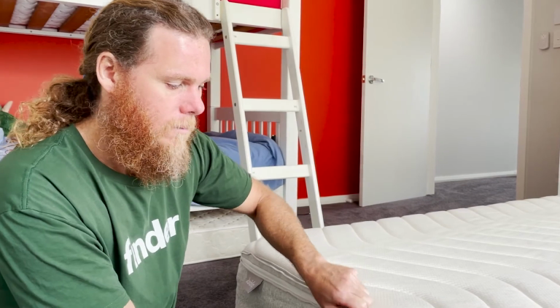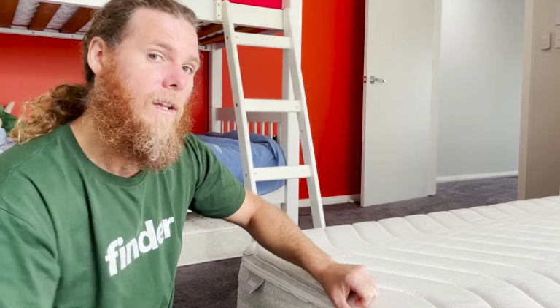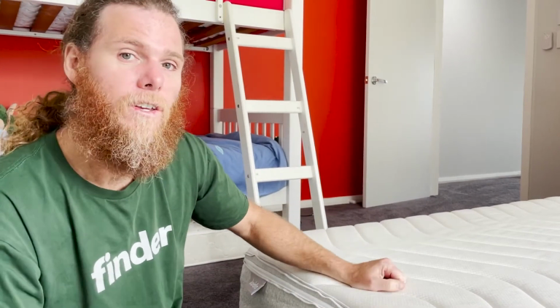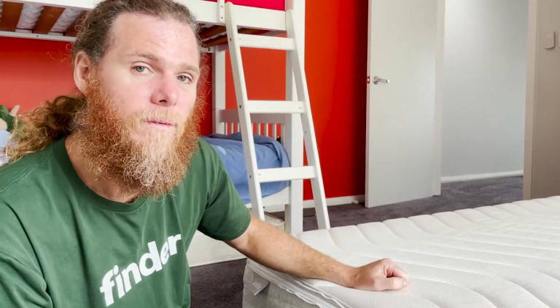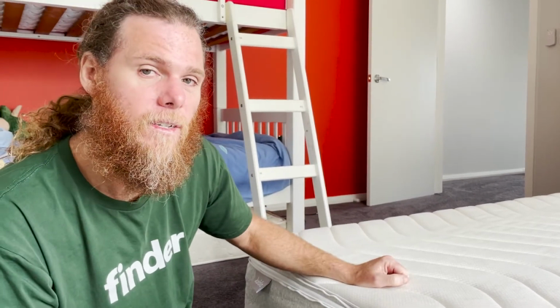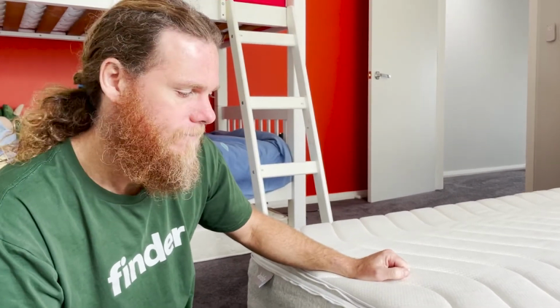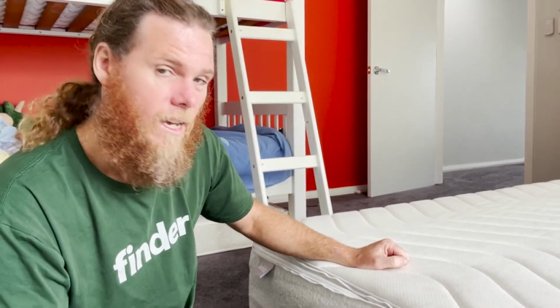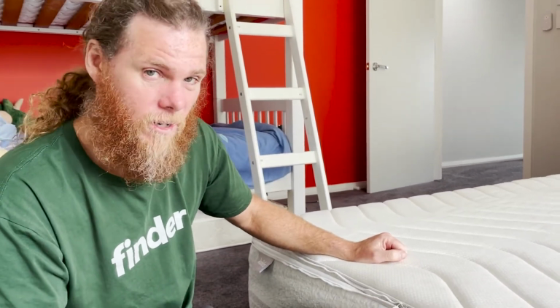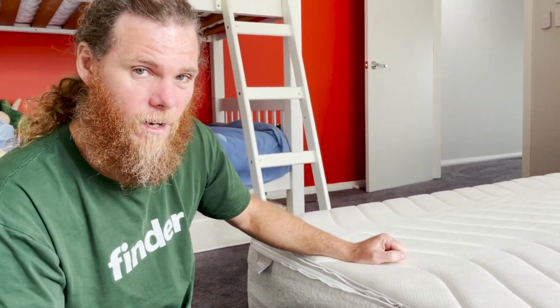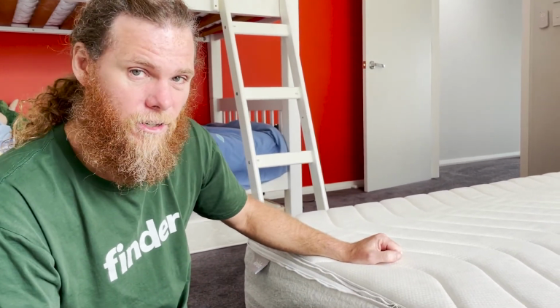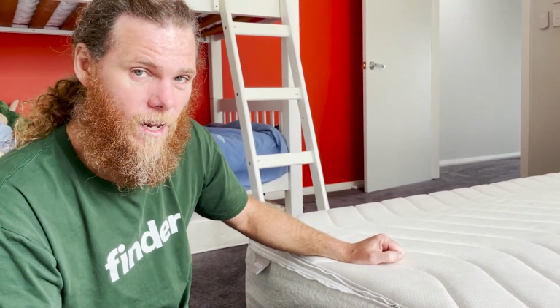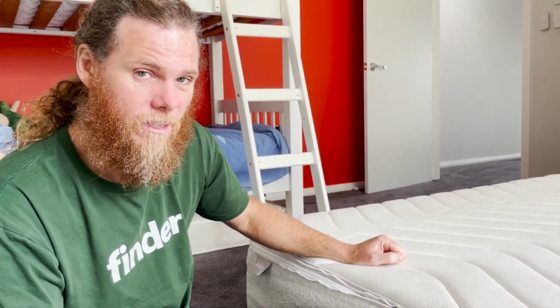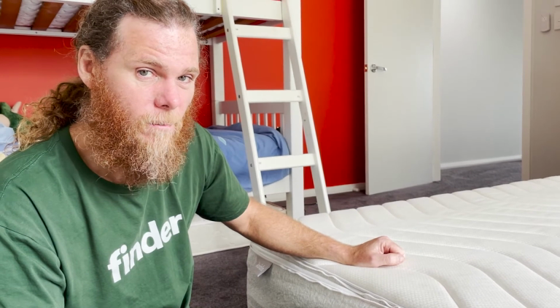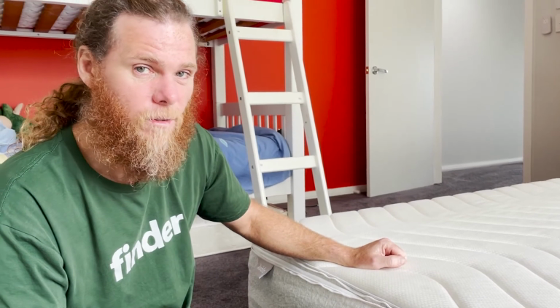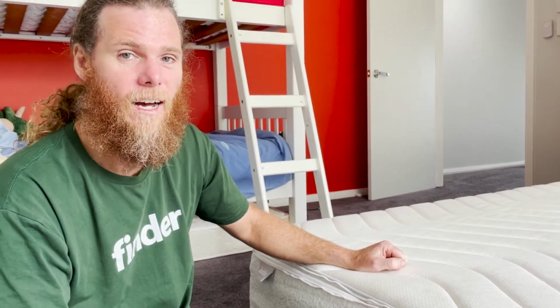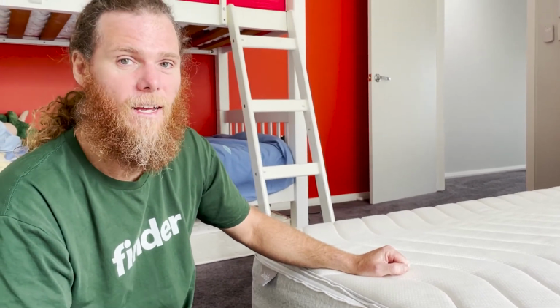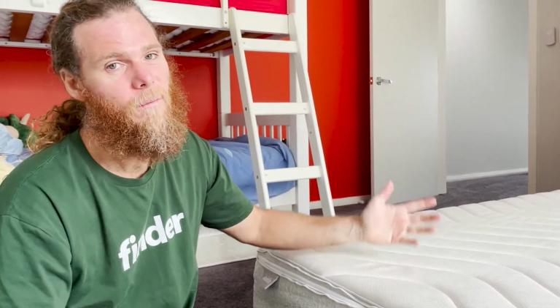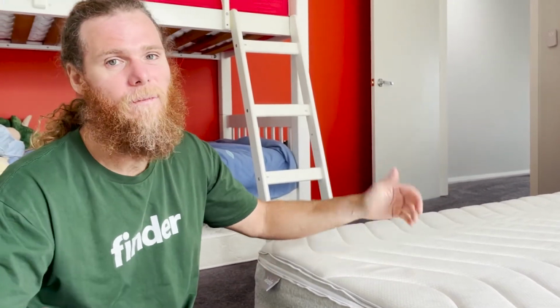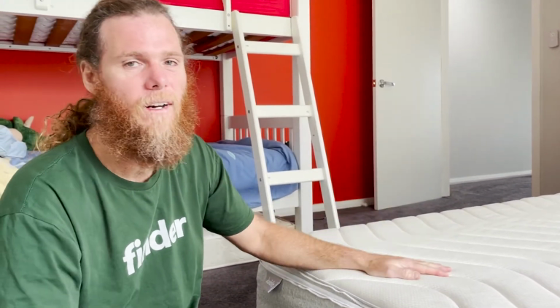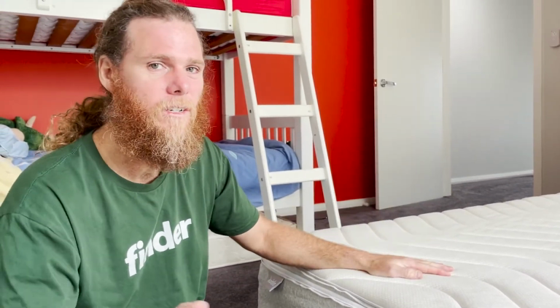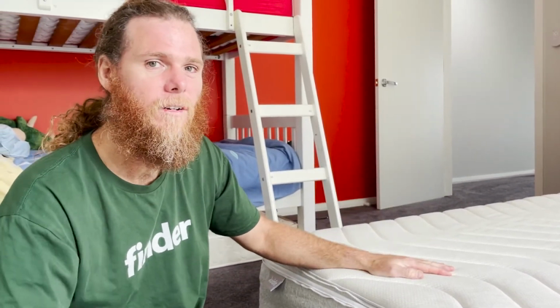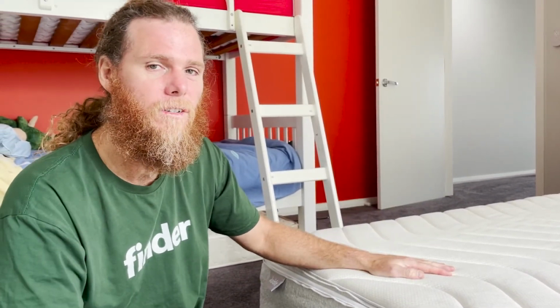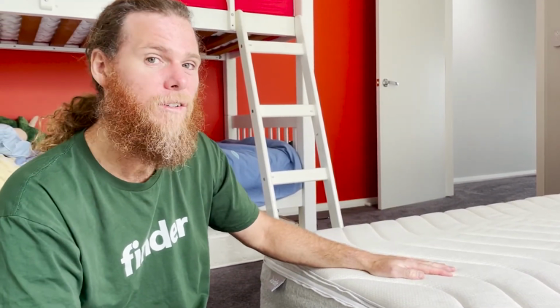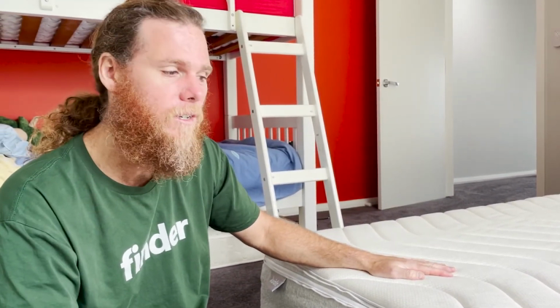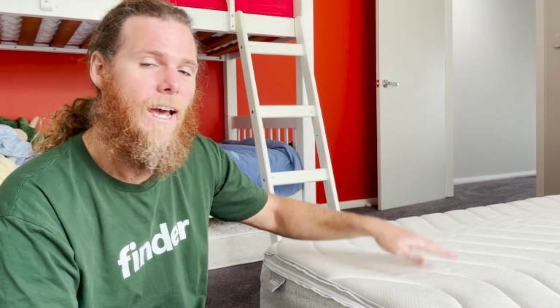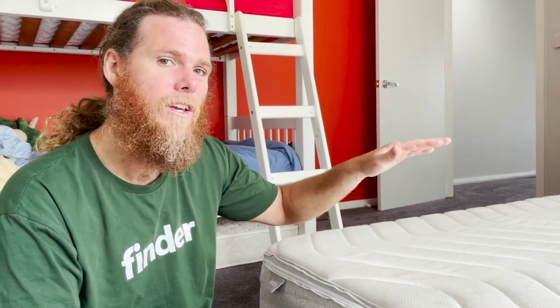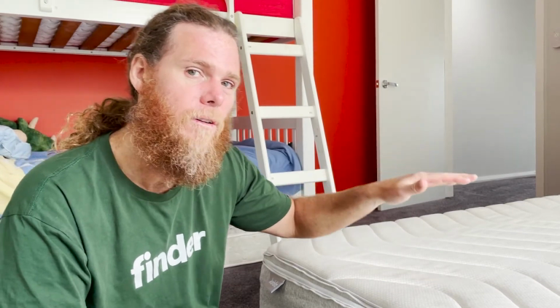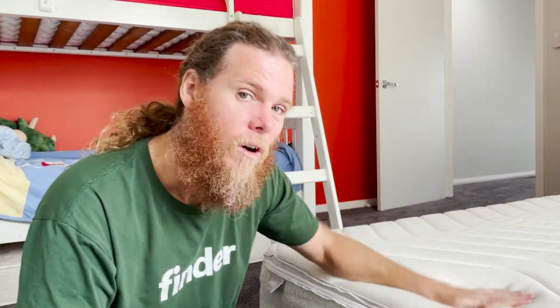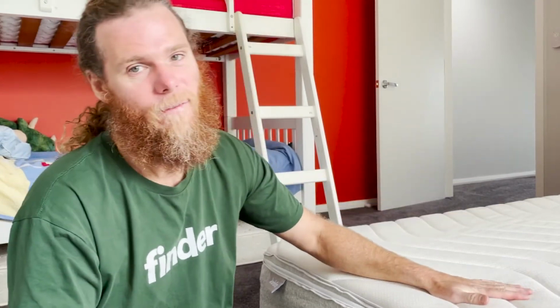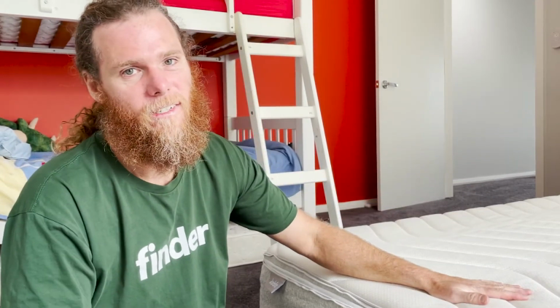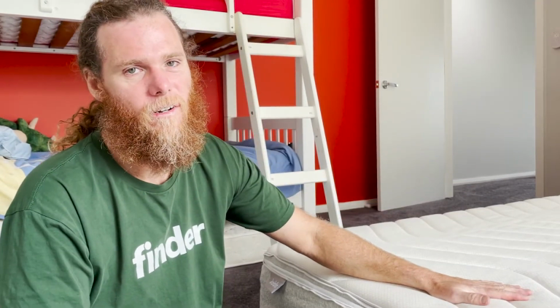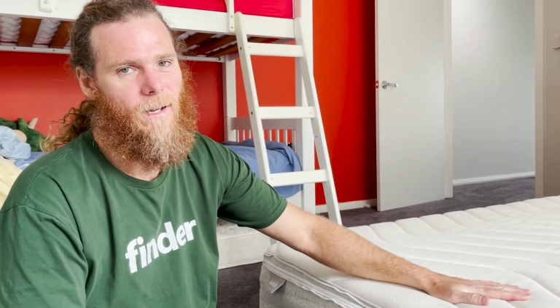Anyway, that's how you fix a broken zipper on the new Koala mattresses — the Soulmate or the Calm As. I'm Chris Stead from Finder — make sure you jump across to the actual review and I'll take you through all the other features of this mattress.